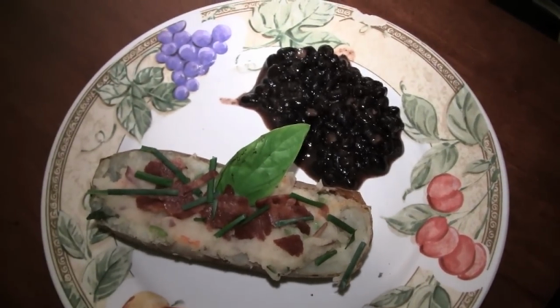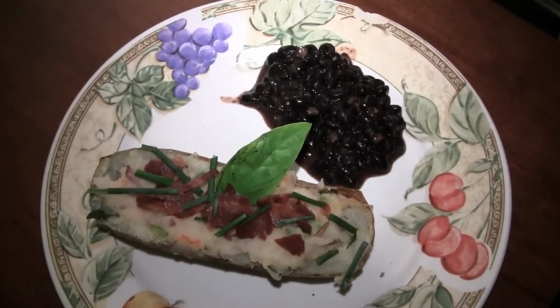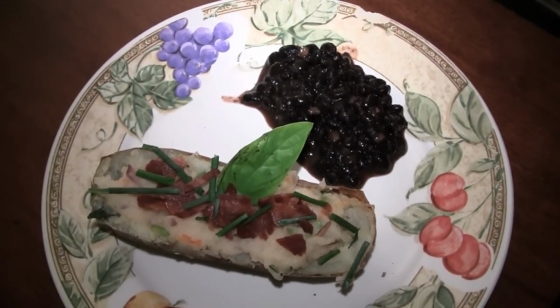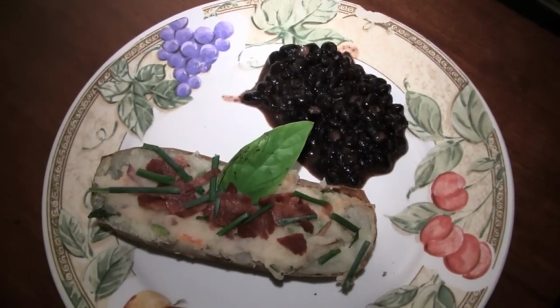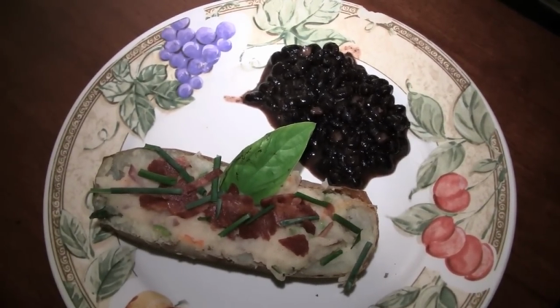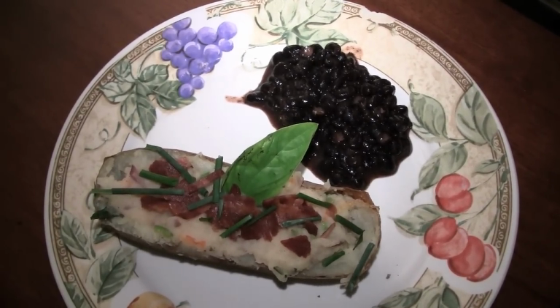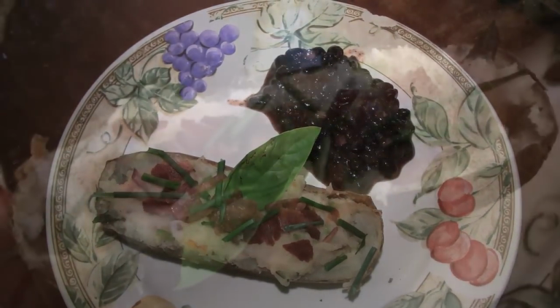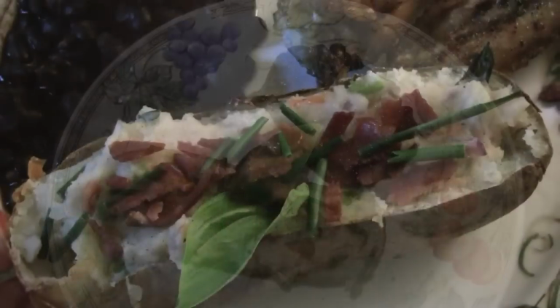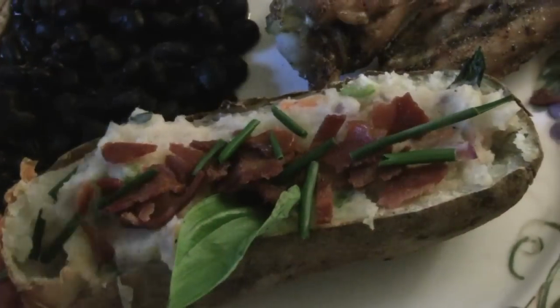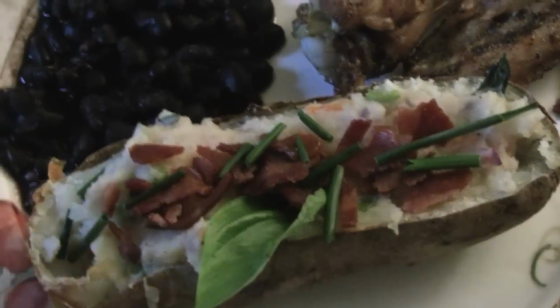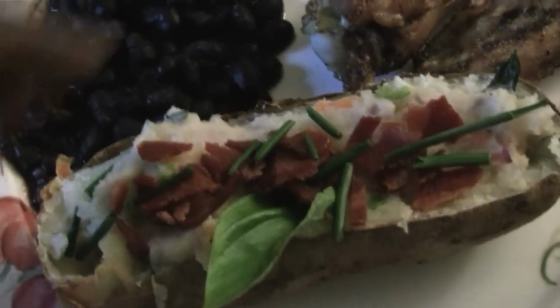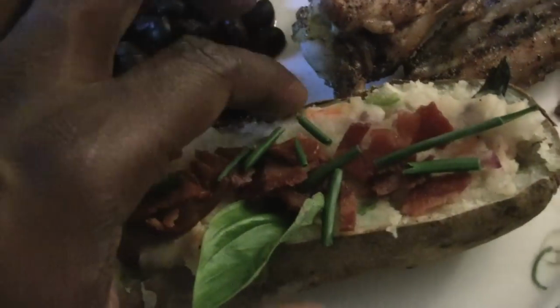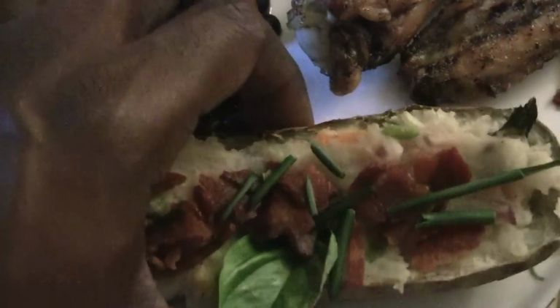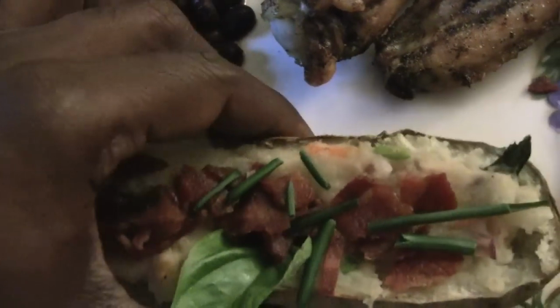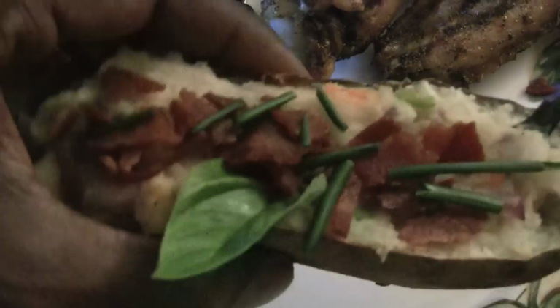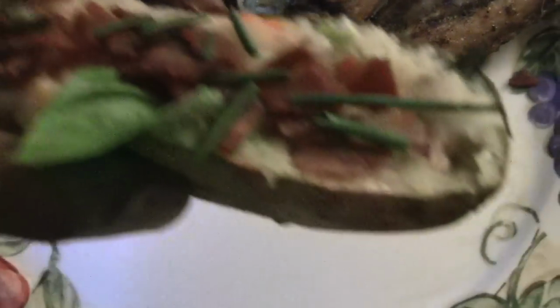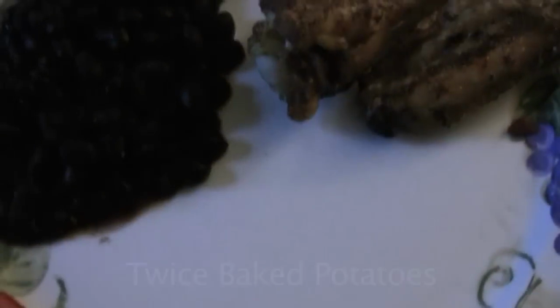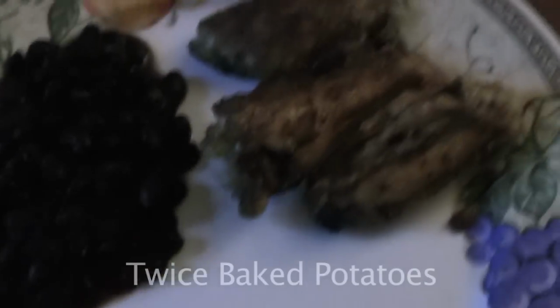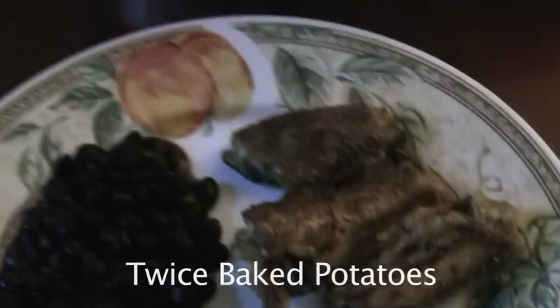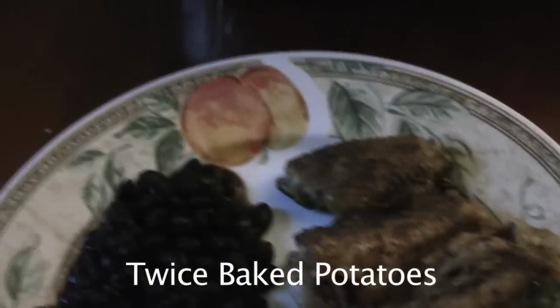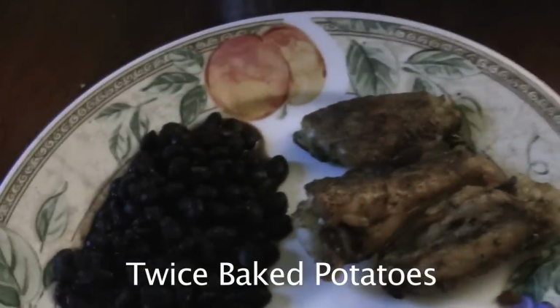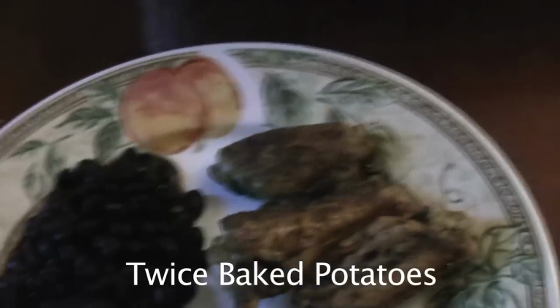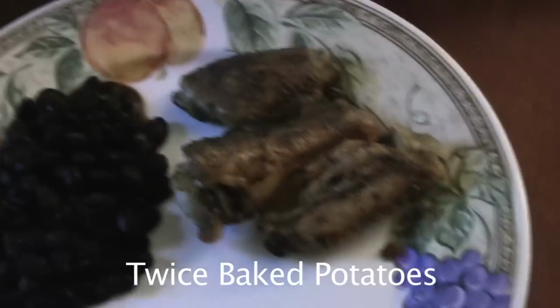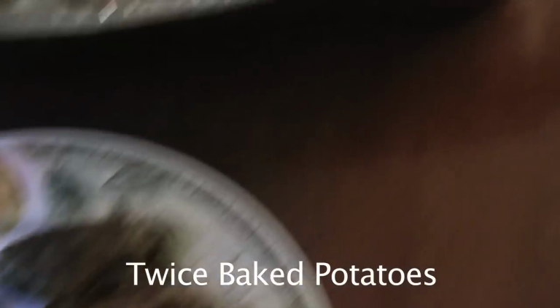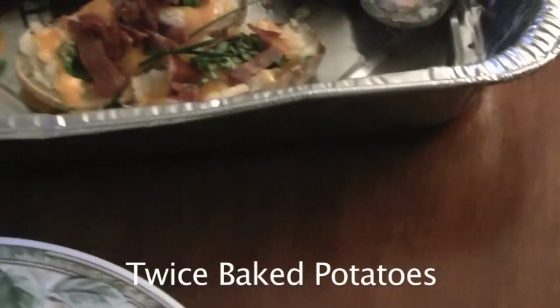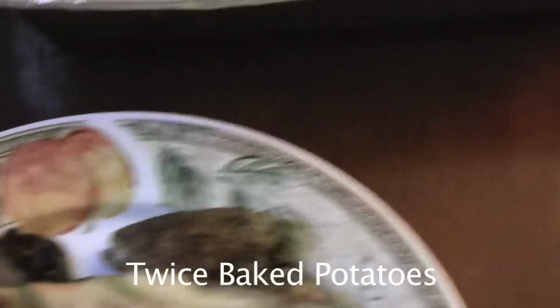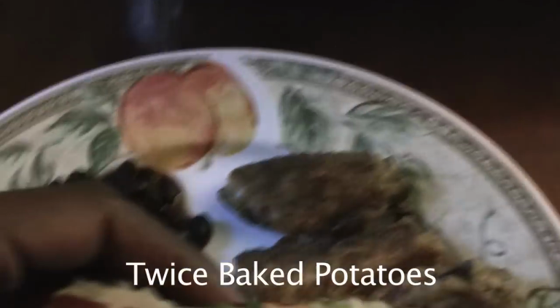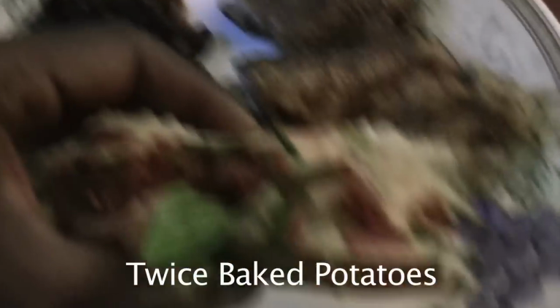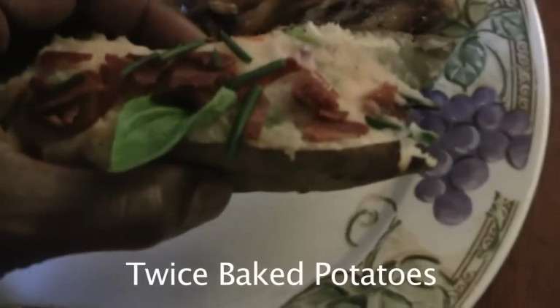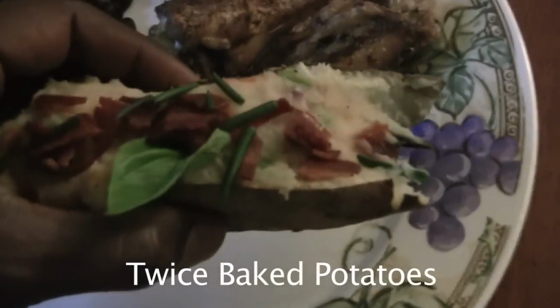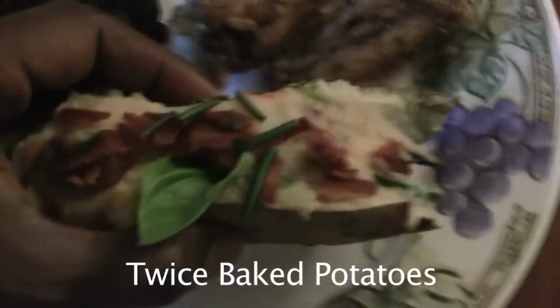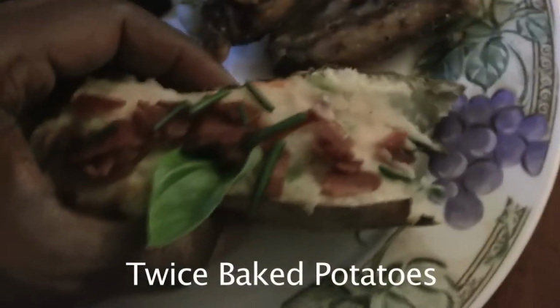And that's how you do twice baked potatoes. Now for the taste test — mmm, good!